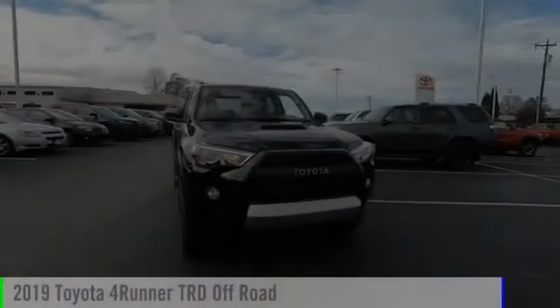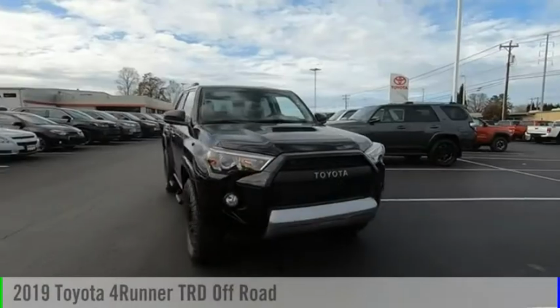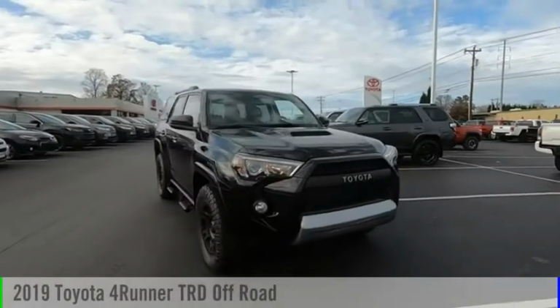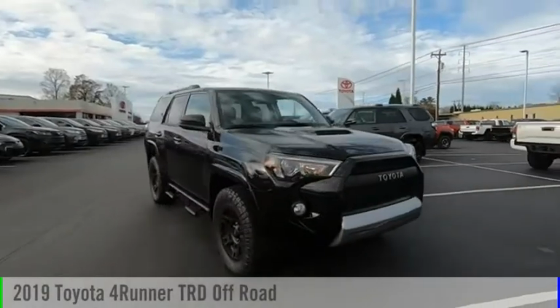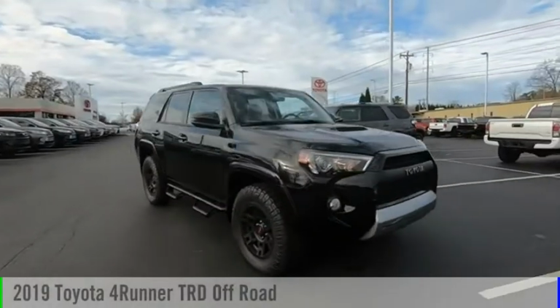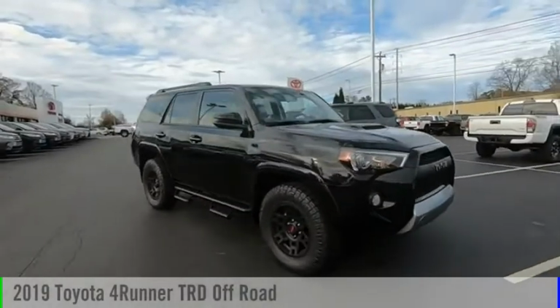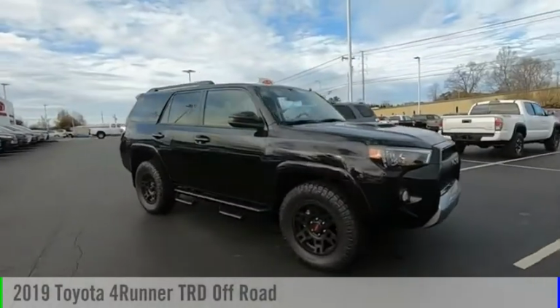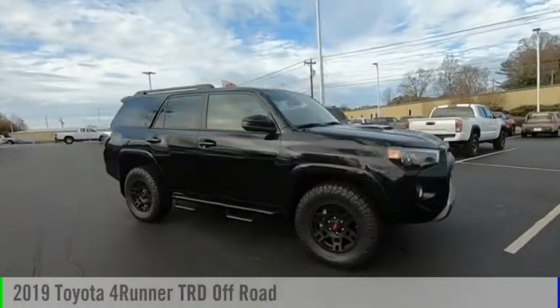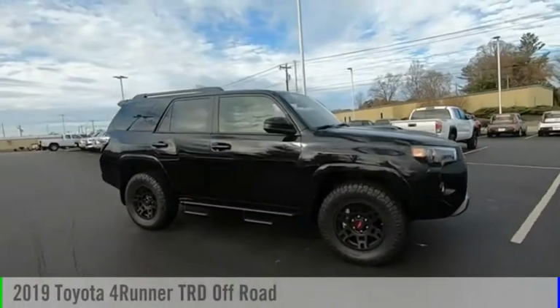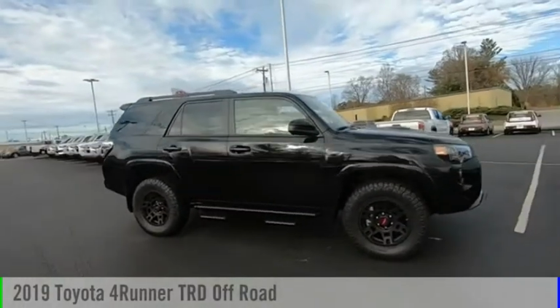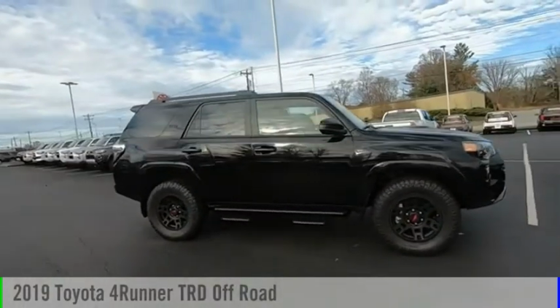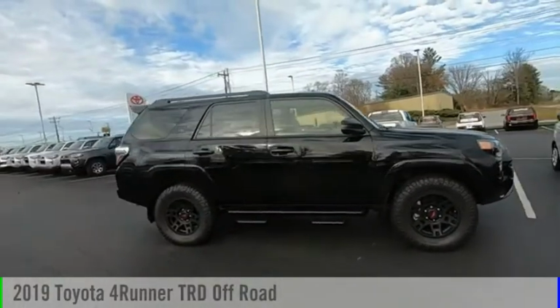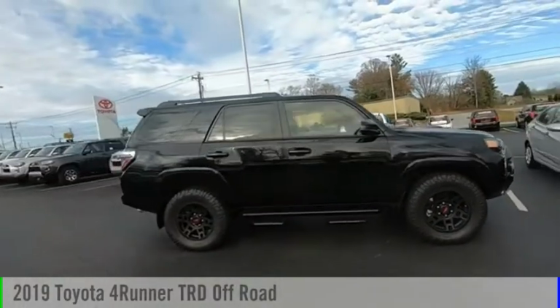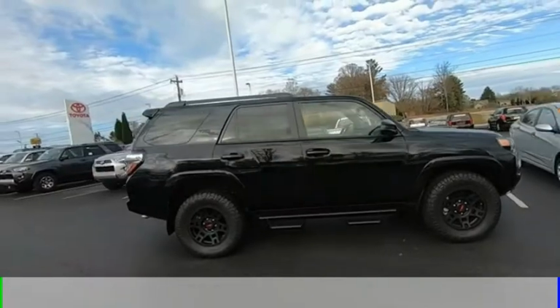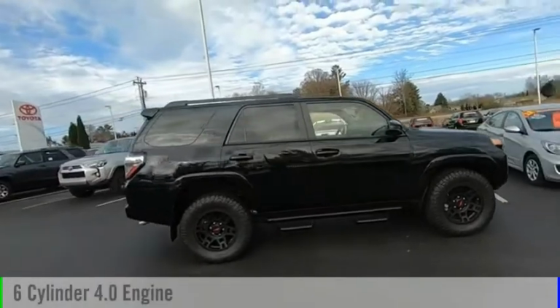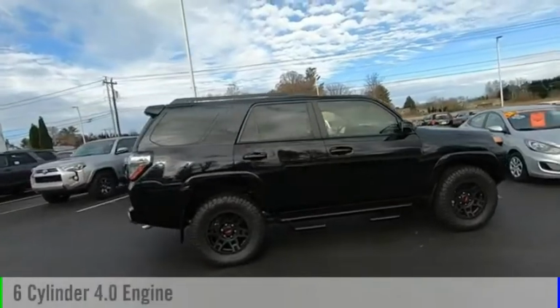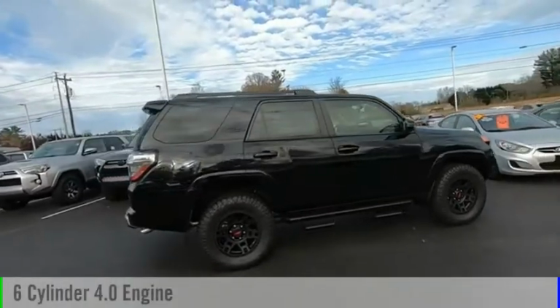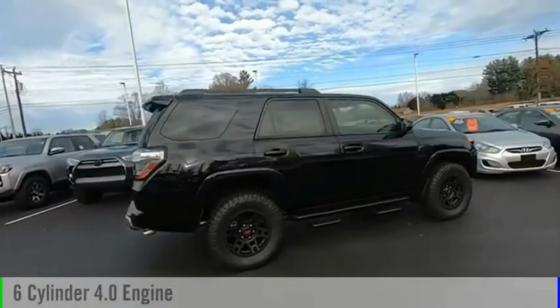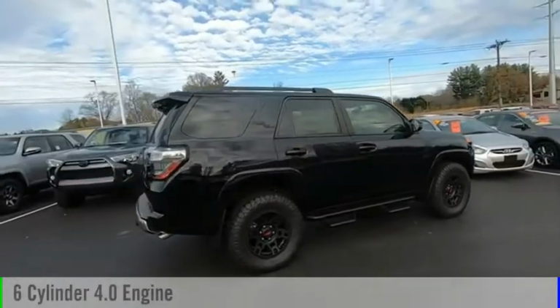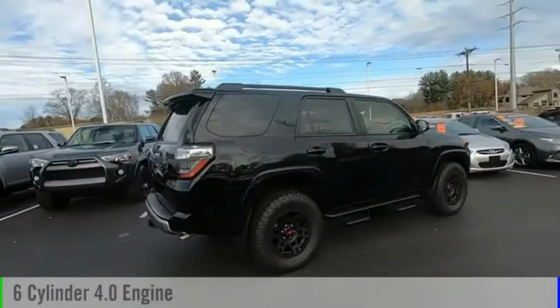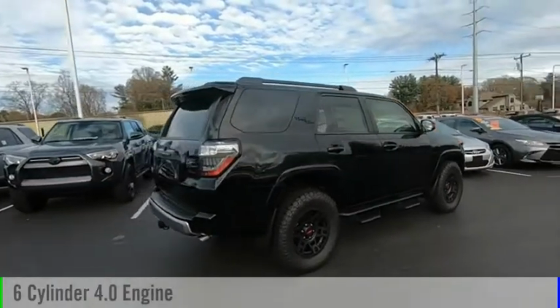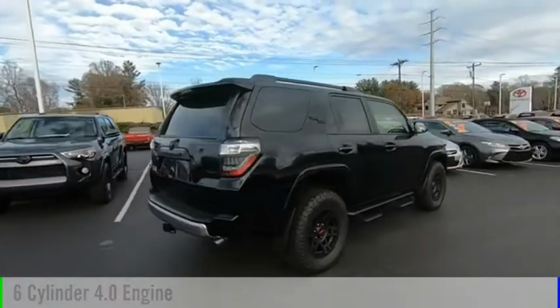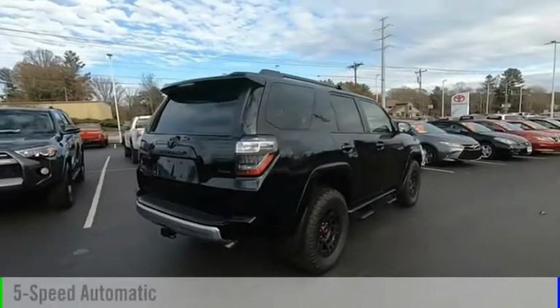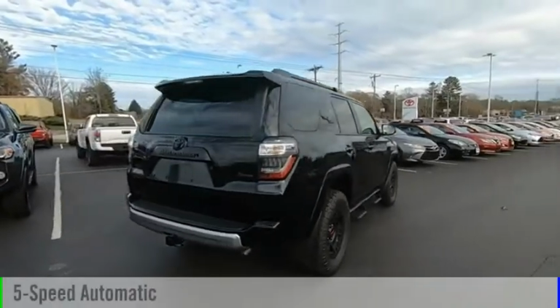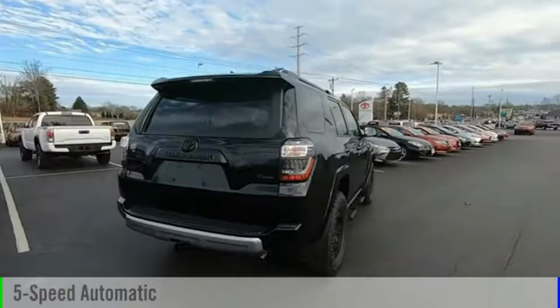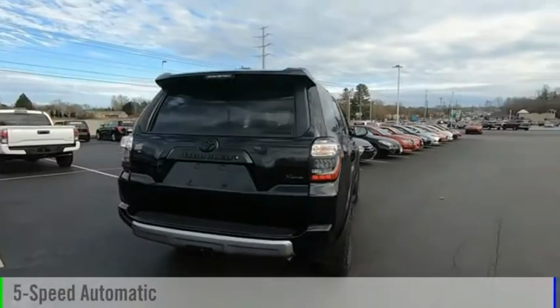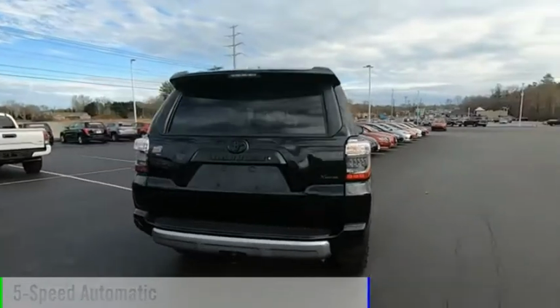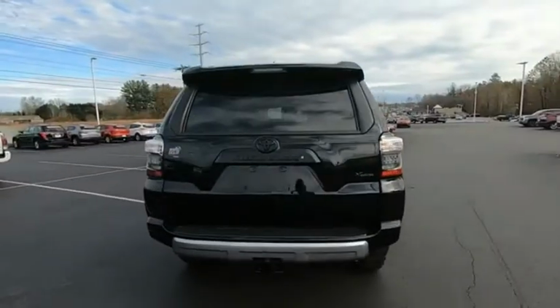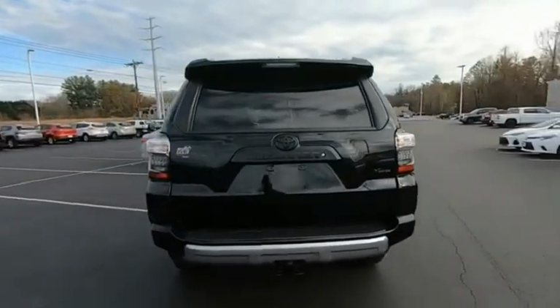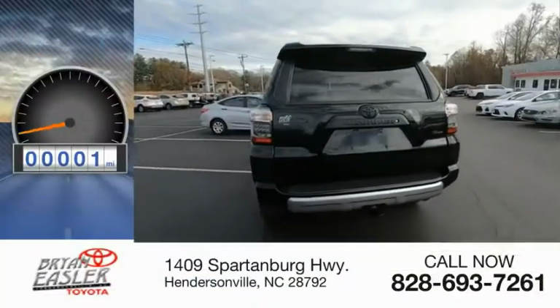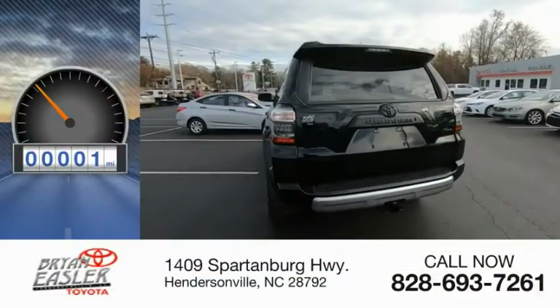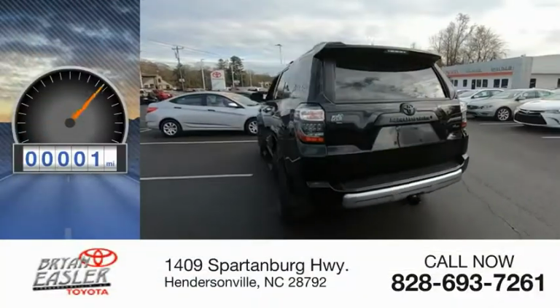We are pleased to show you the 2019 4Runner. This vehicle is powered by a six-cylinder, 4.0-liter engine and comes with a five-speed automatic transmission. This vehicle has less than 100 miles.